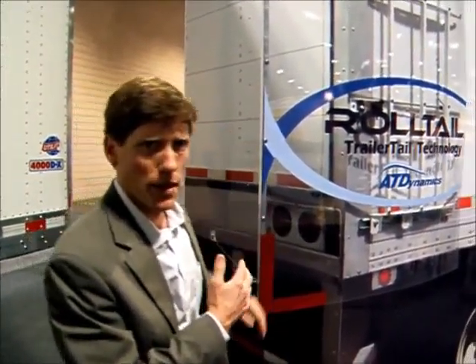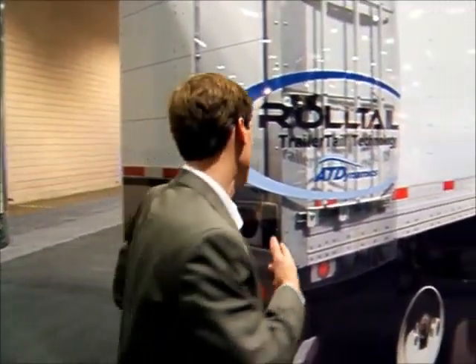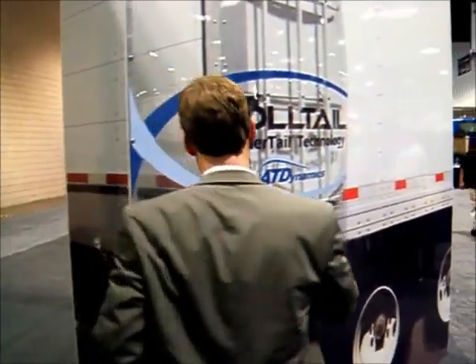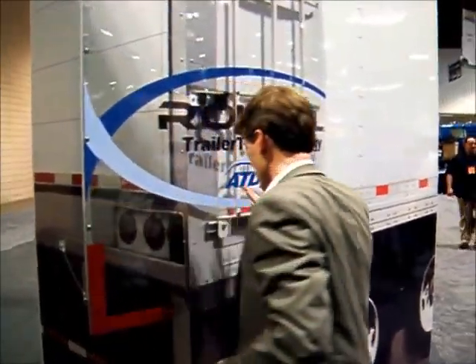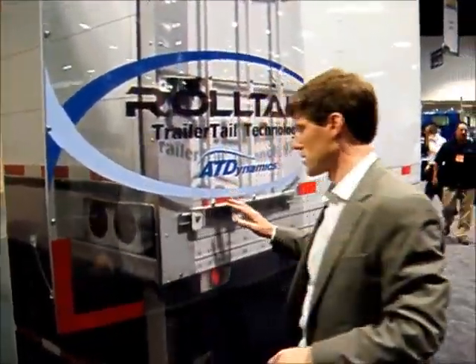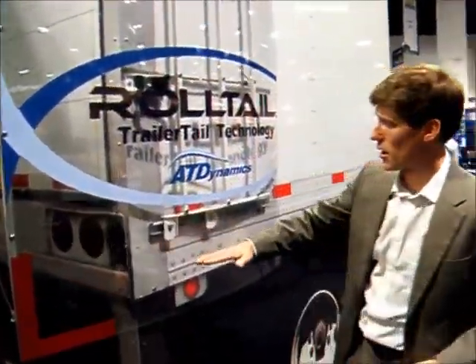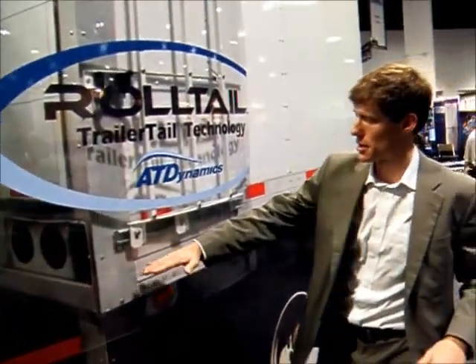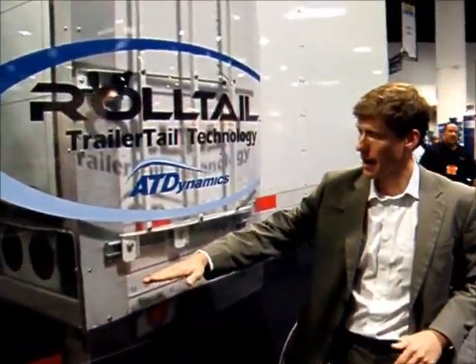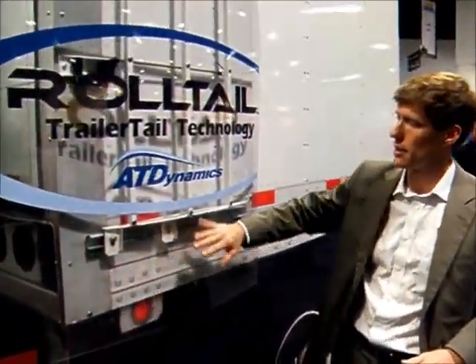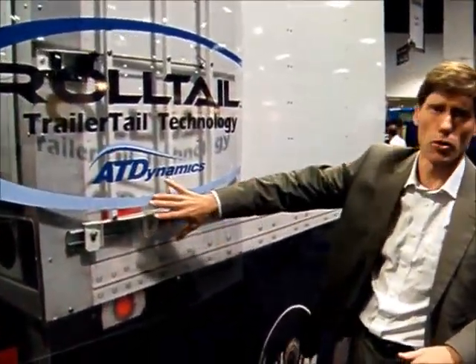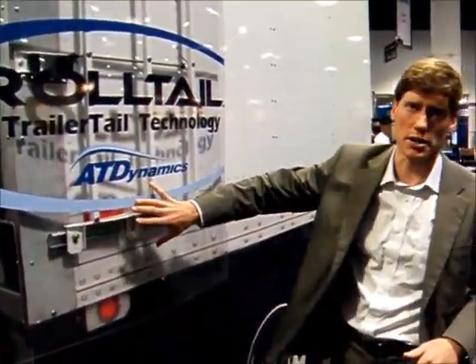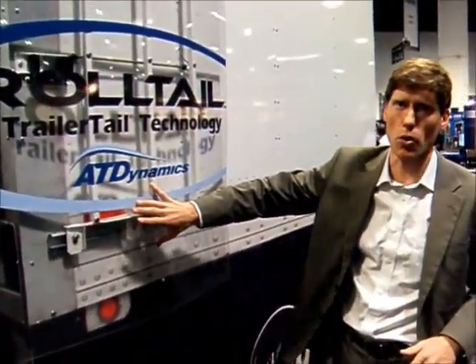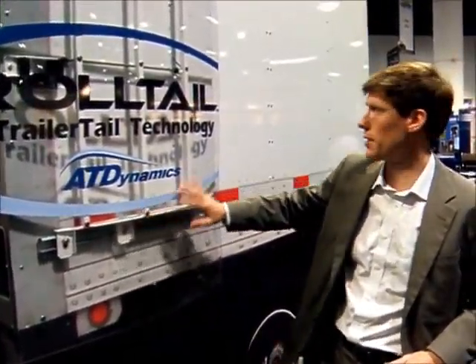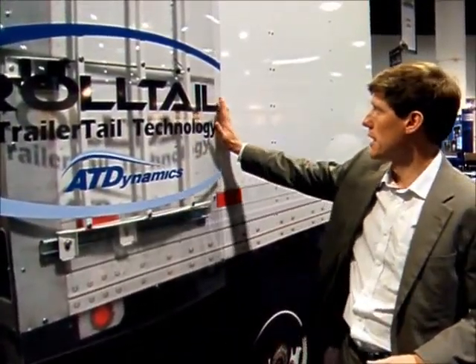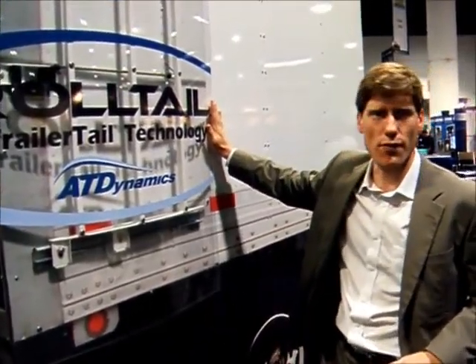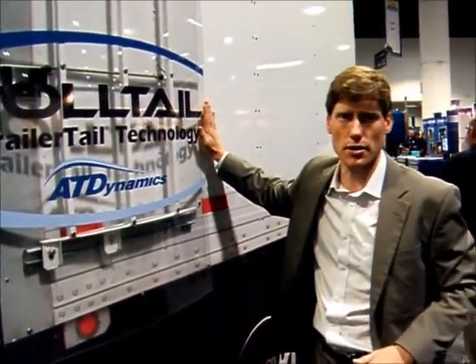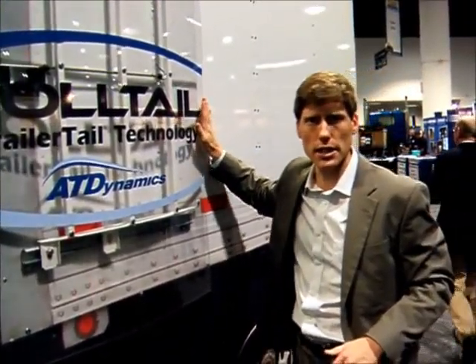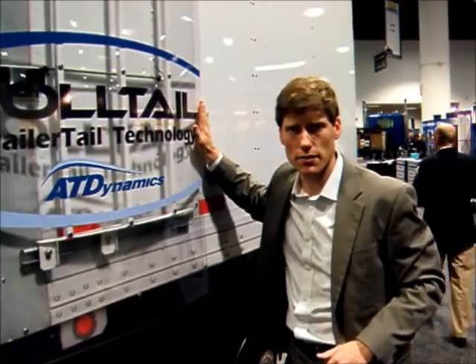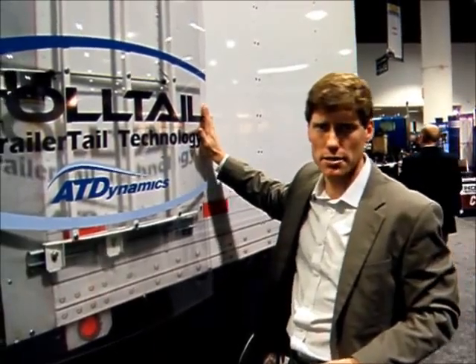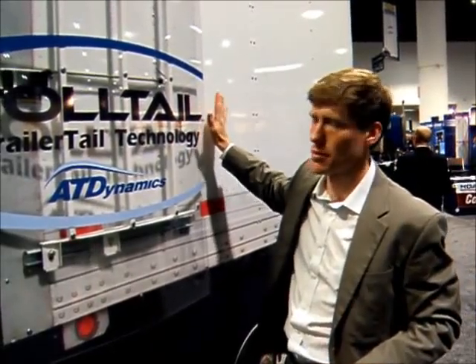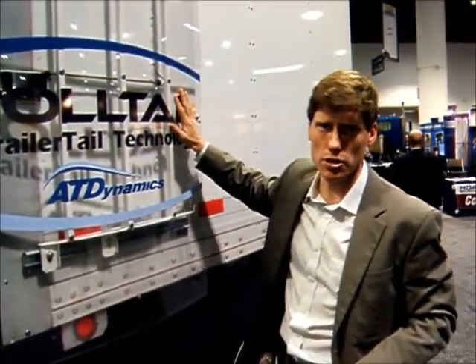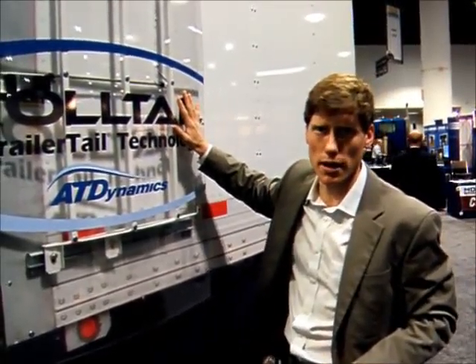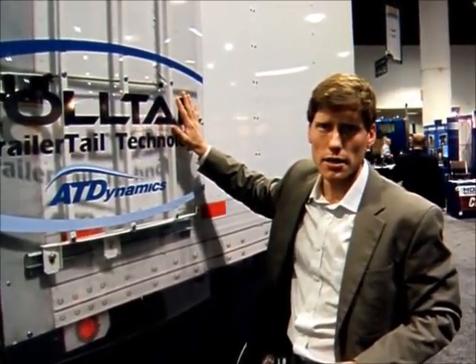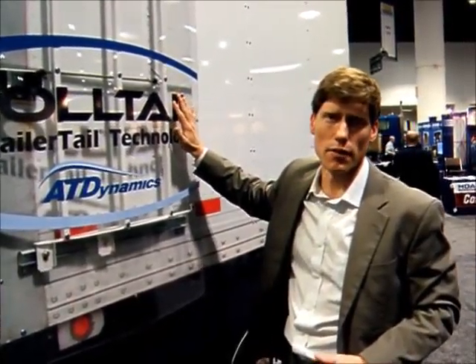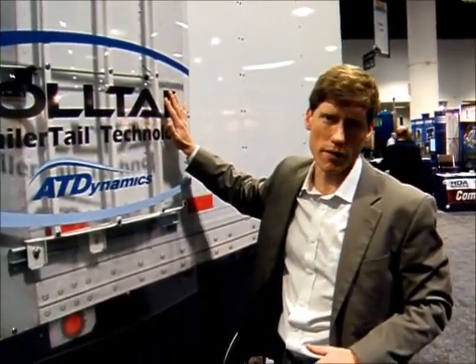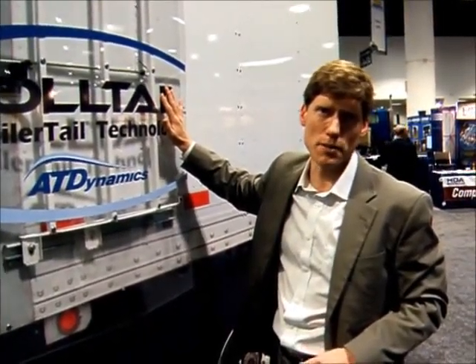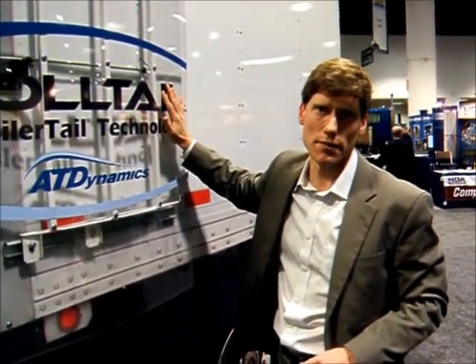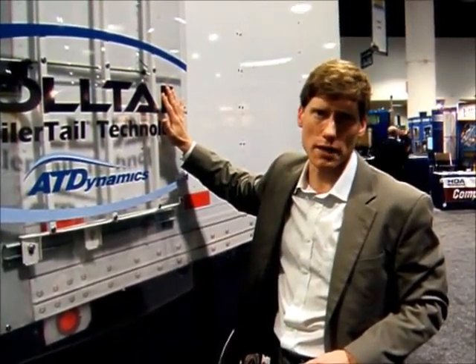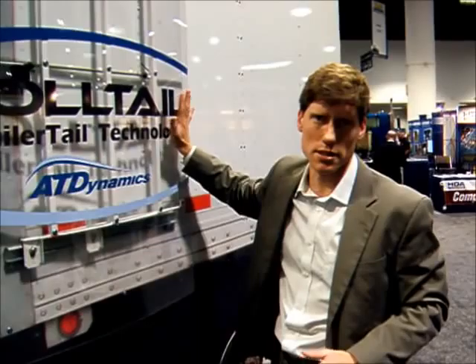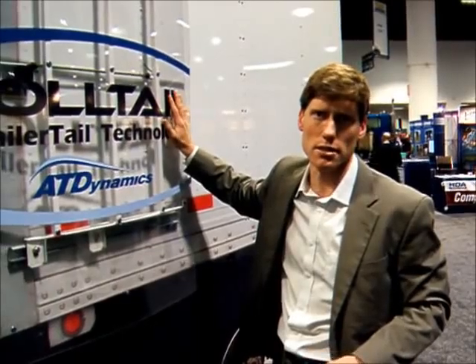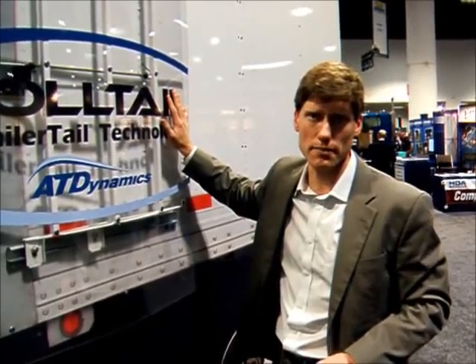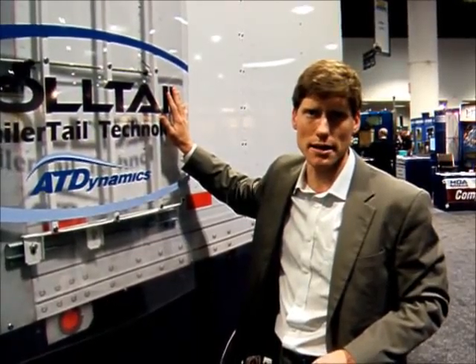The only difference in the production units is that this cavity that holds the actual roller wheels — this front leading edge of the device — can be completely streamlined to deliver 4-5% fuel savings at 60-65 miles an hour.